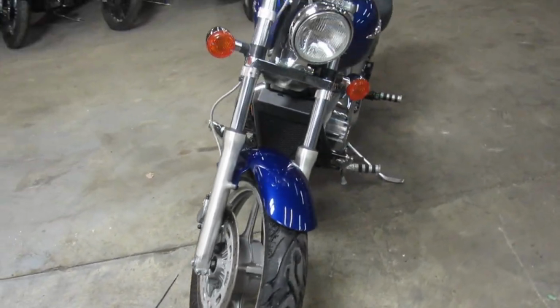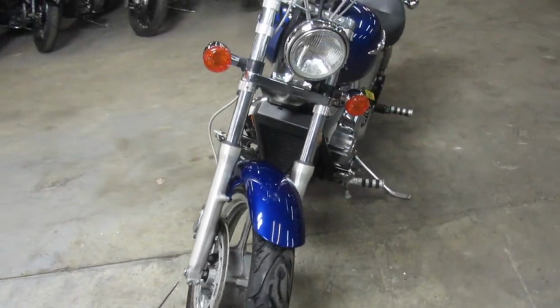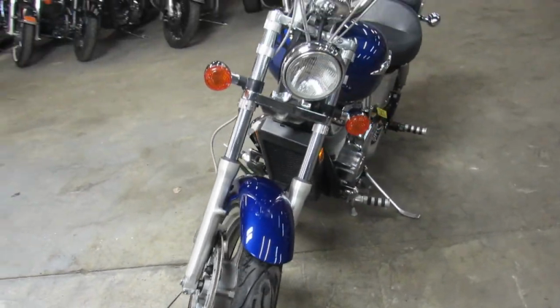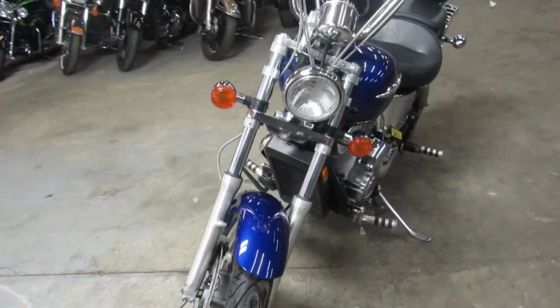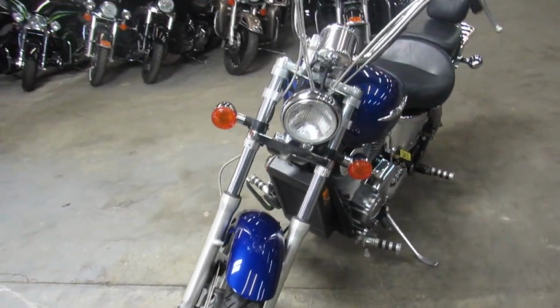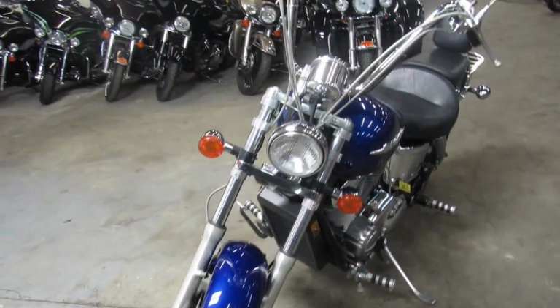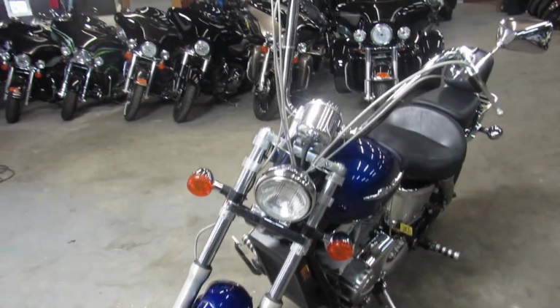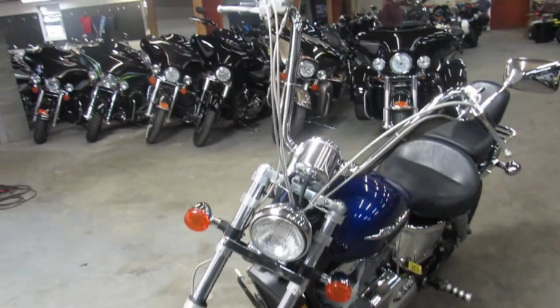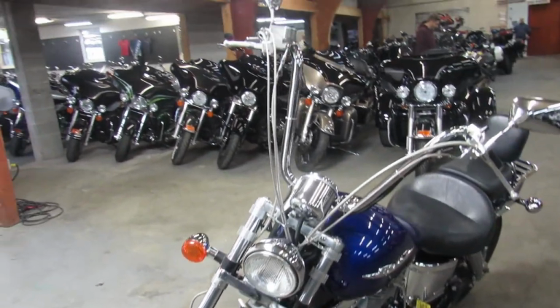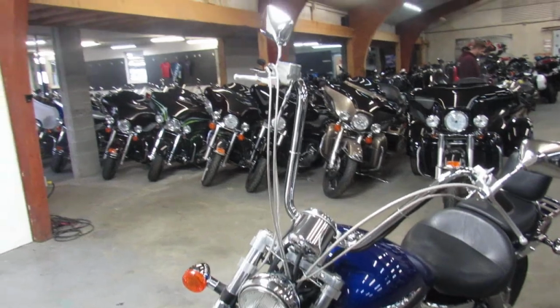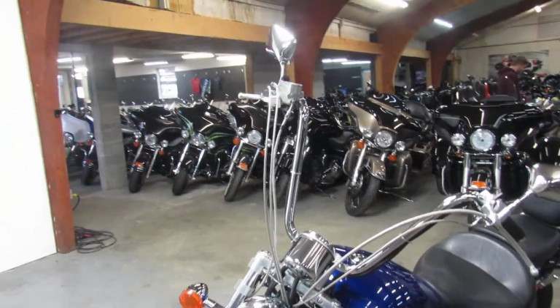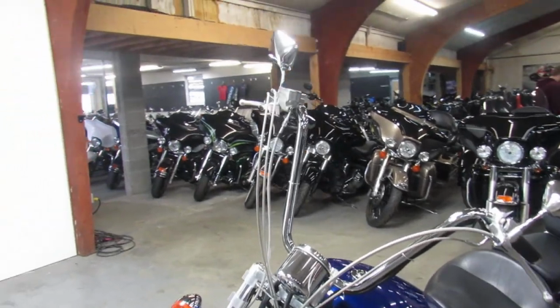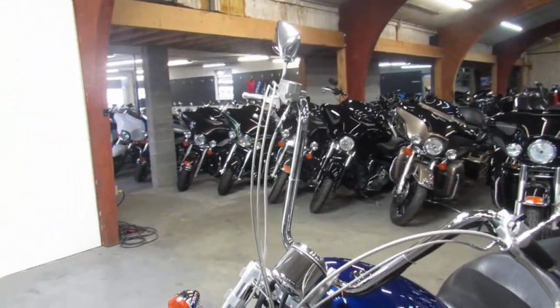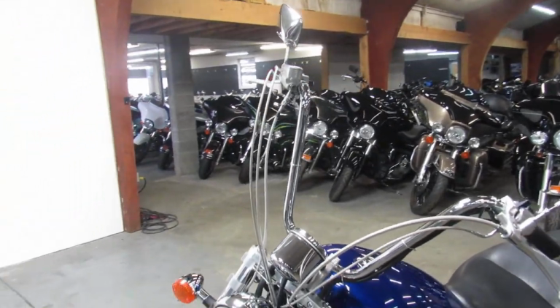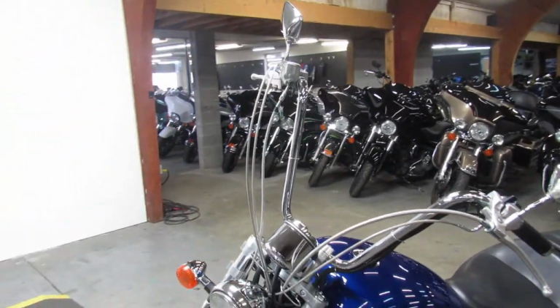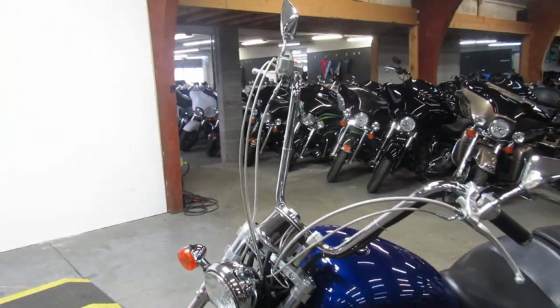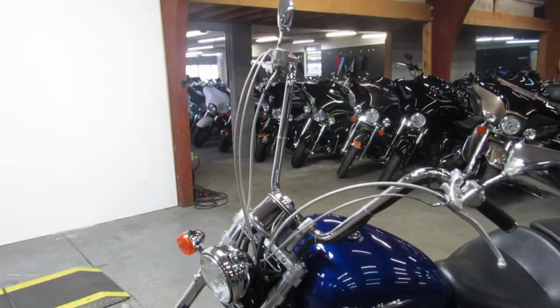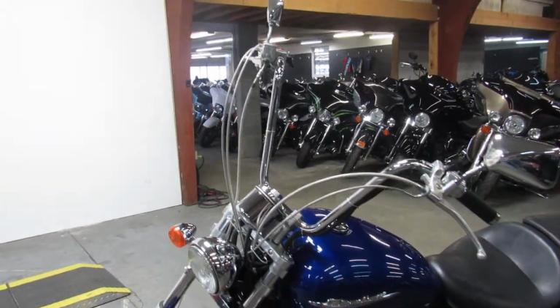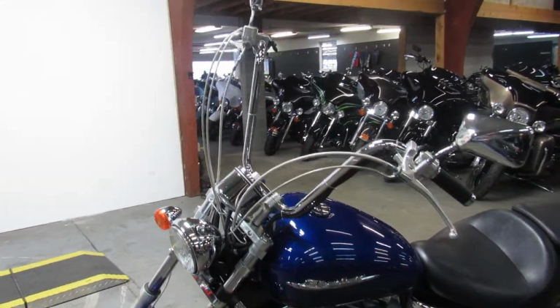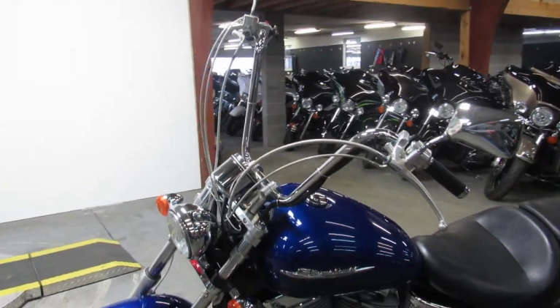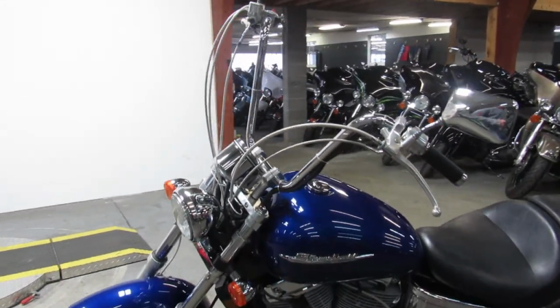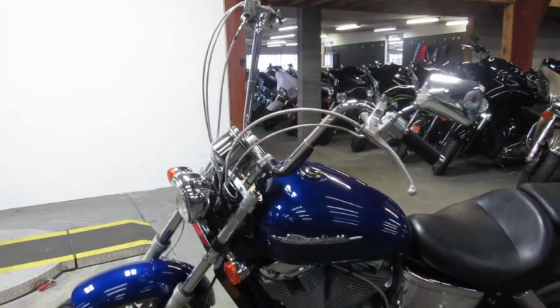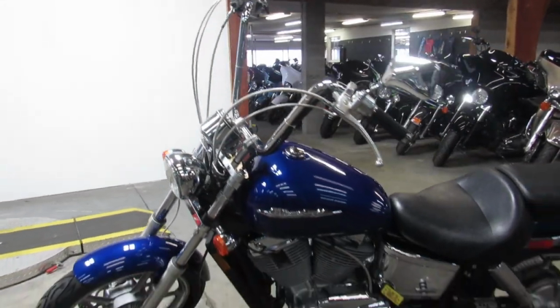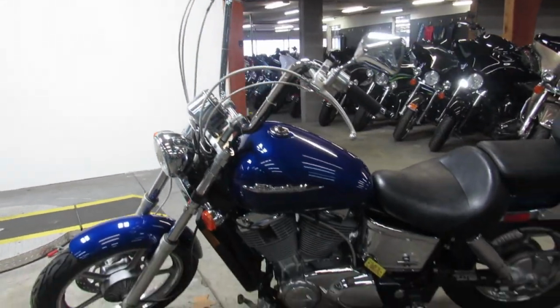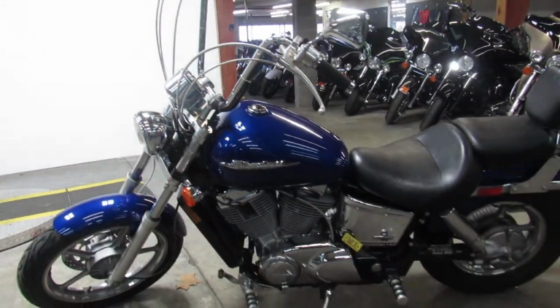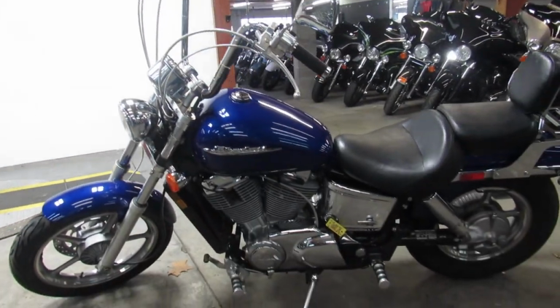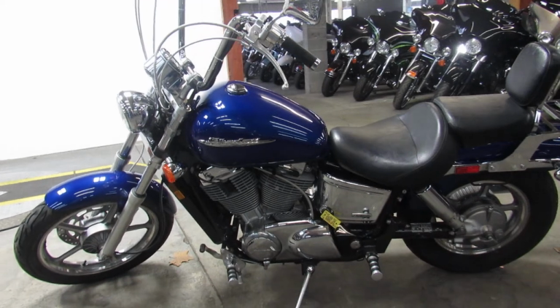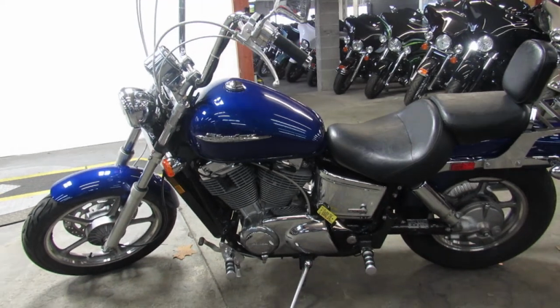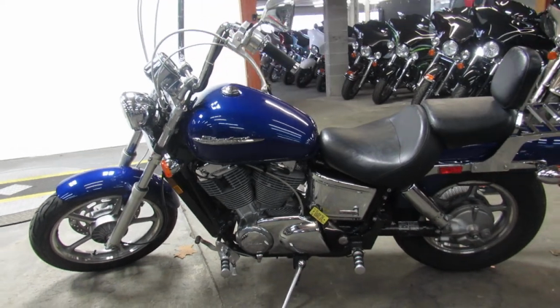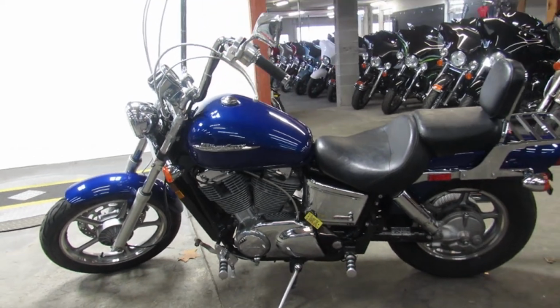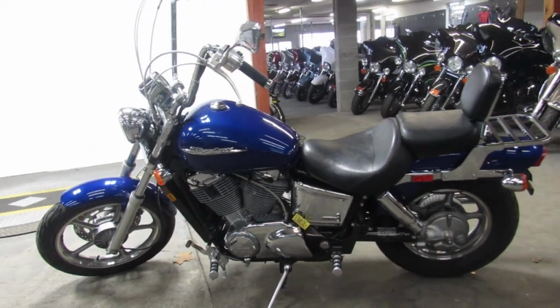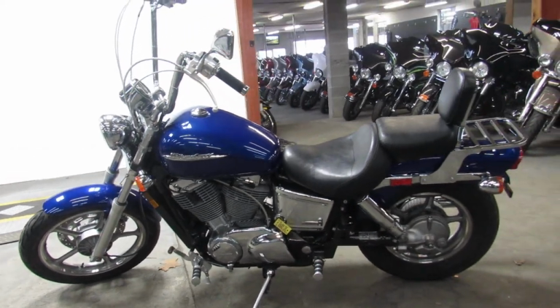It's a good looking cruiser guys. It's got the drag exhaust, backrest, luggage rack, mini apes. This thing's loaded up. Nice looking bike.